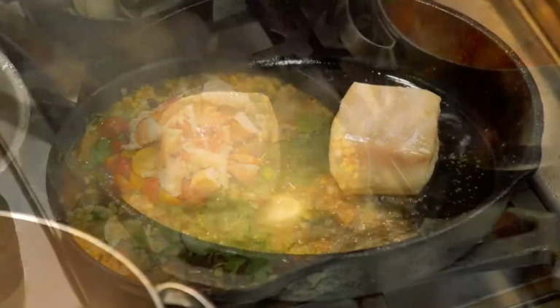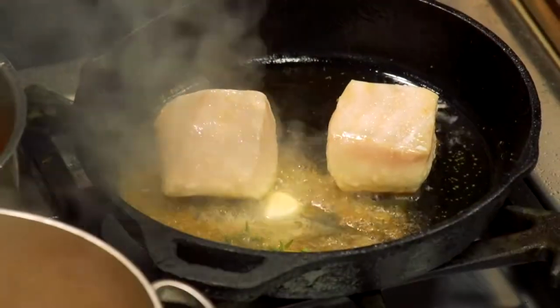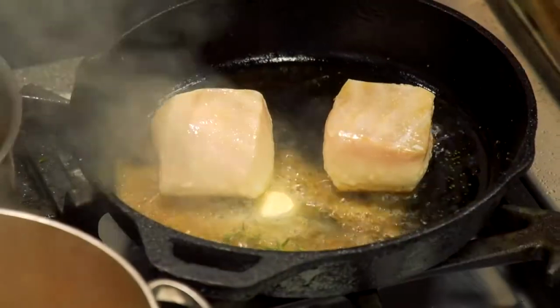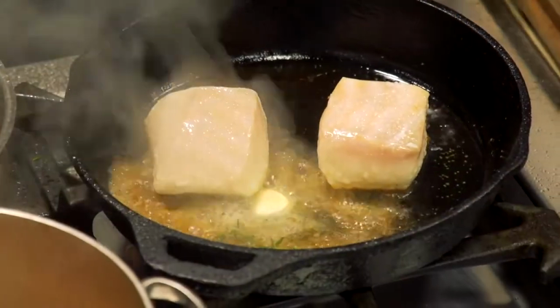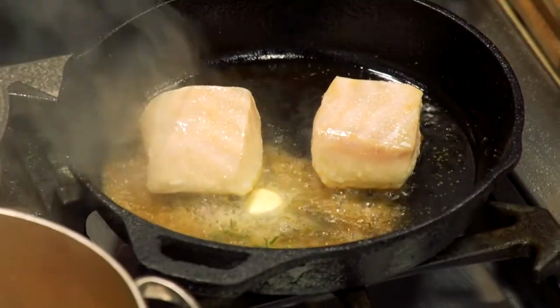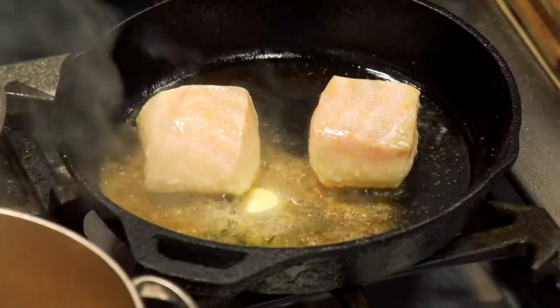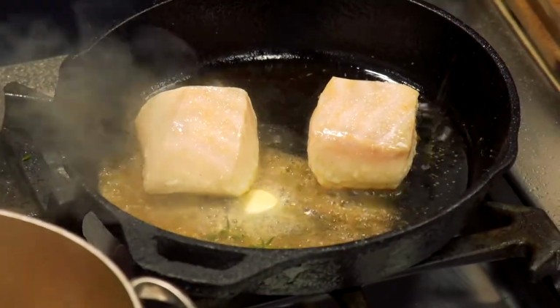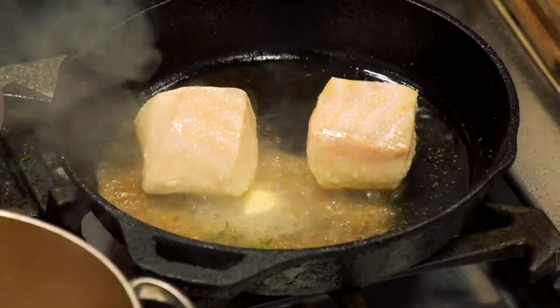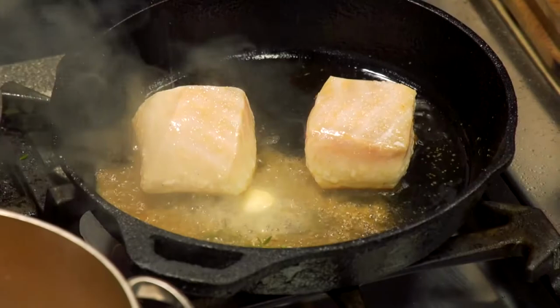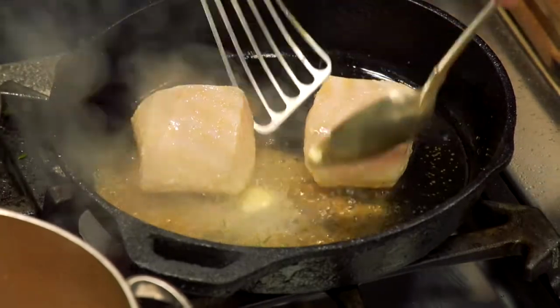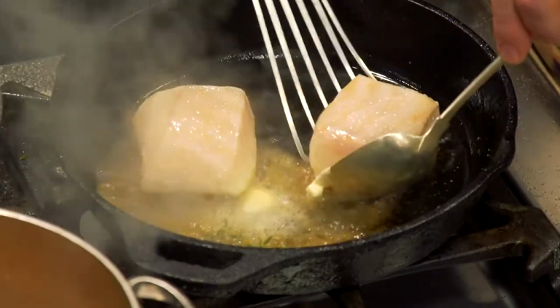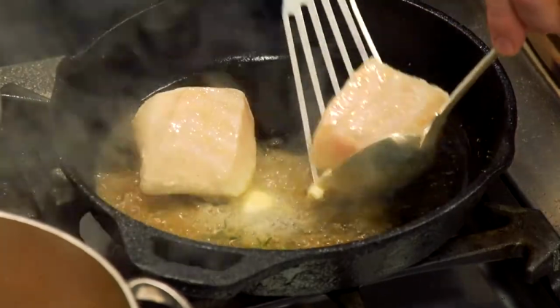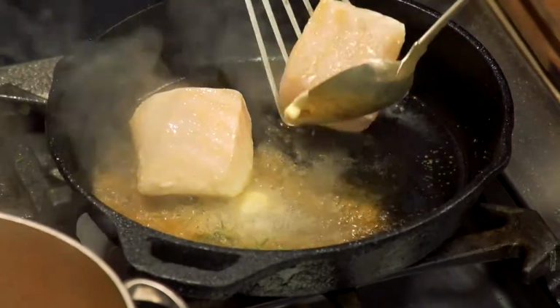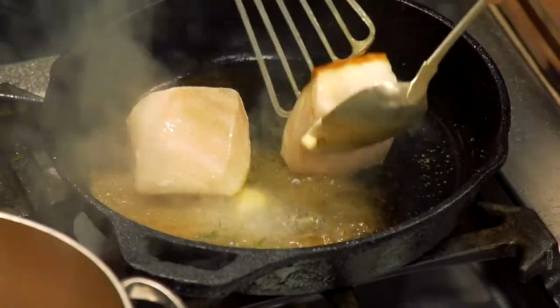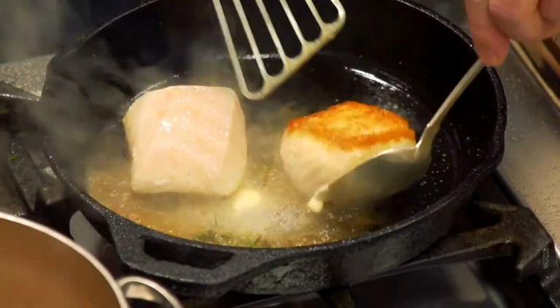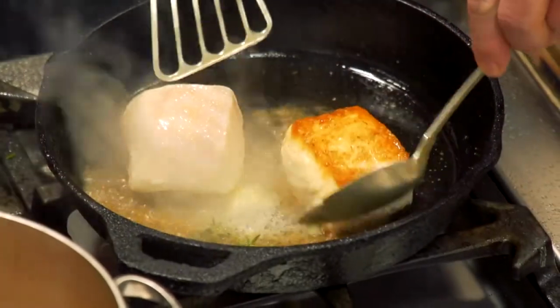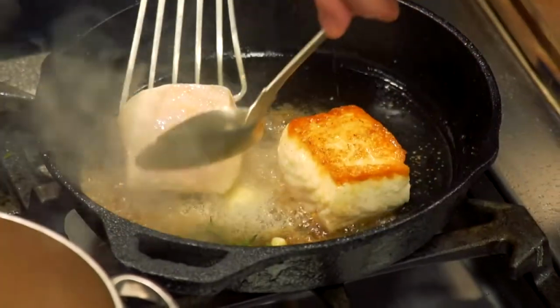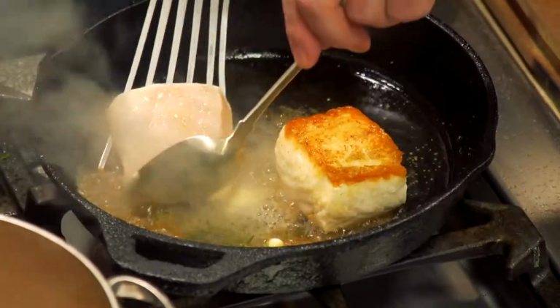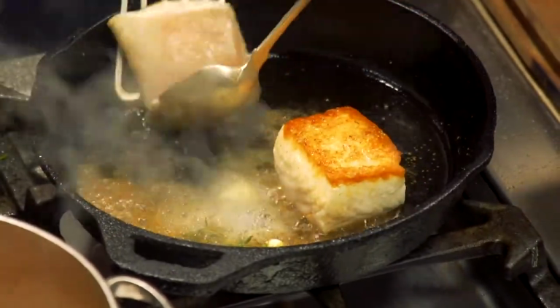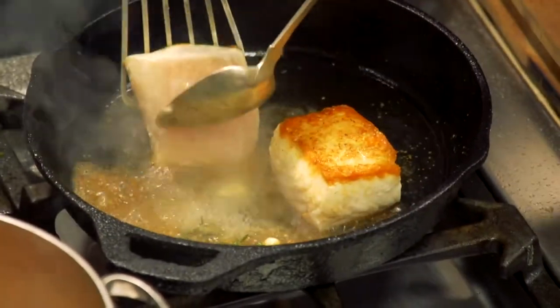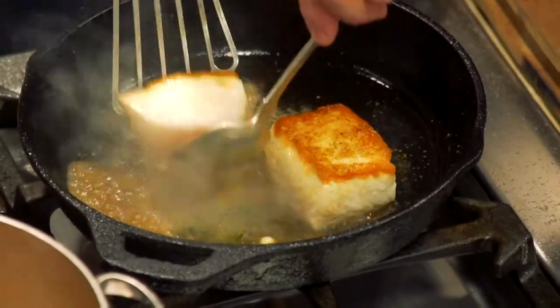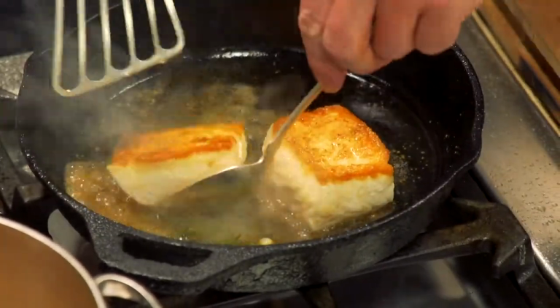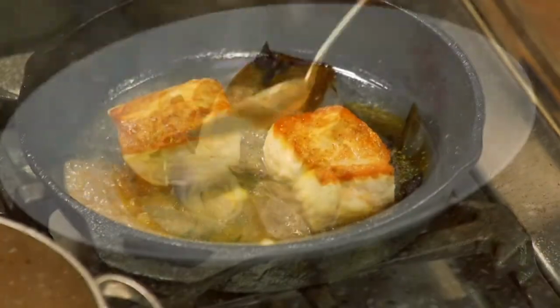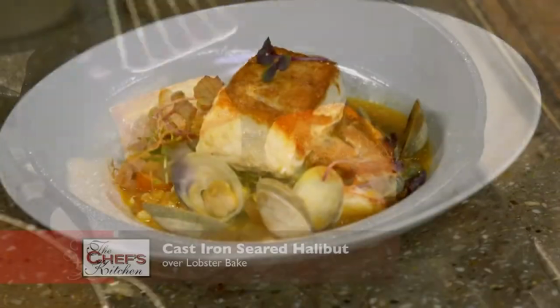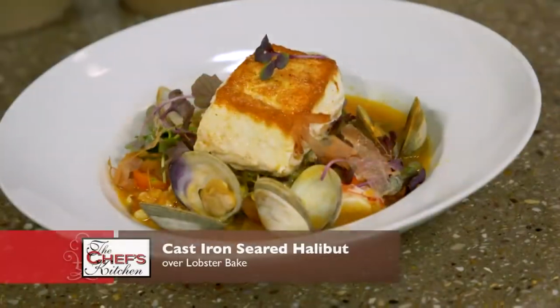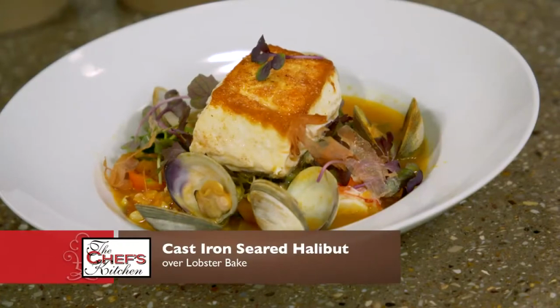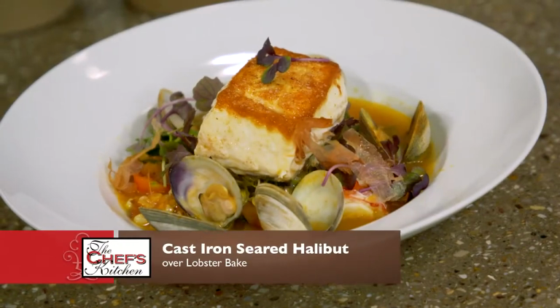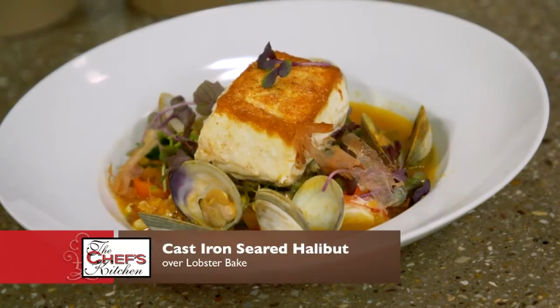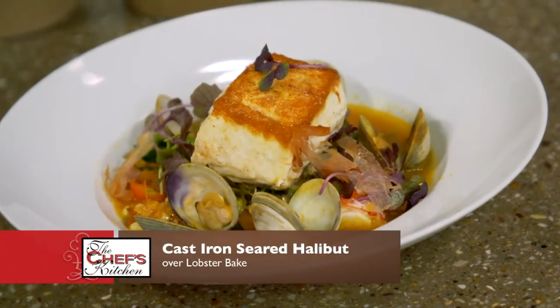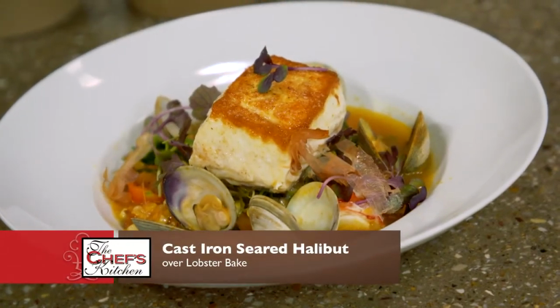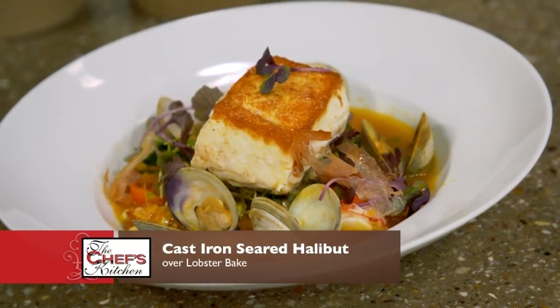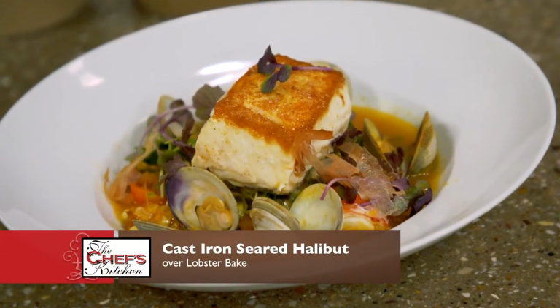Add just a little bit, and then we're gonna come in and flip it over. Oh, that is gorgeous. So excited to see how this whole thing comes together. Let's dig in.